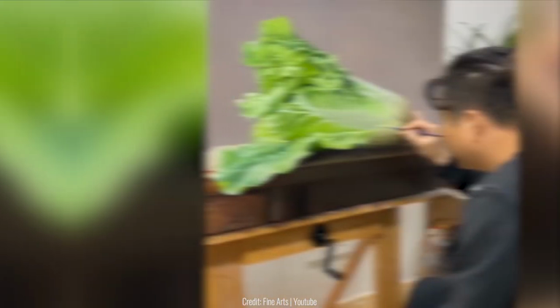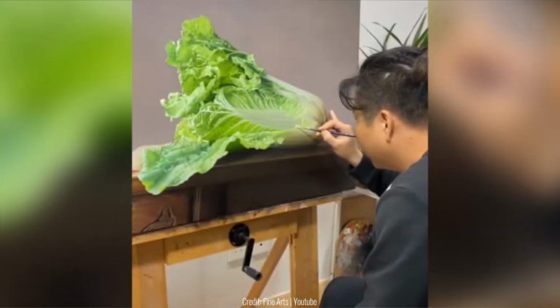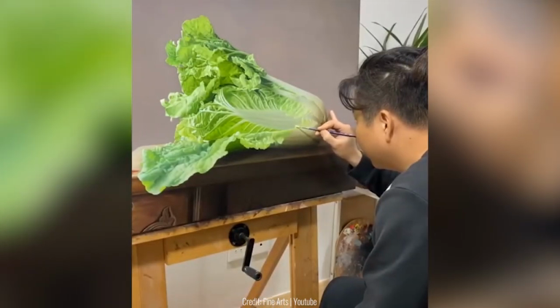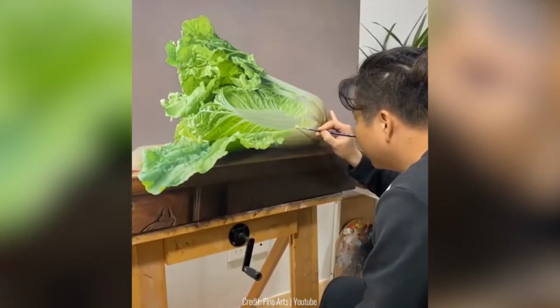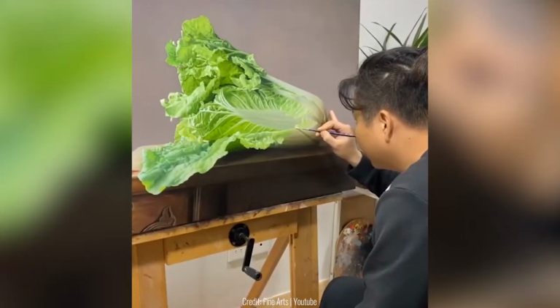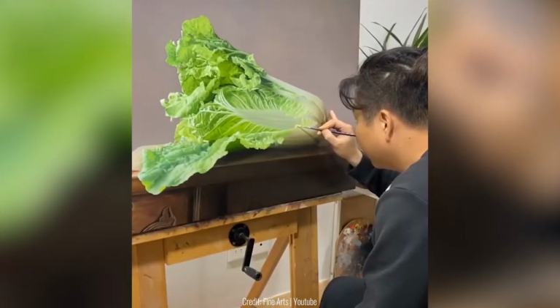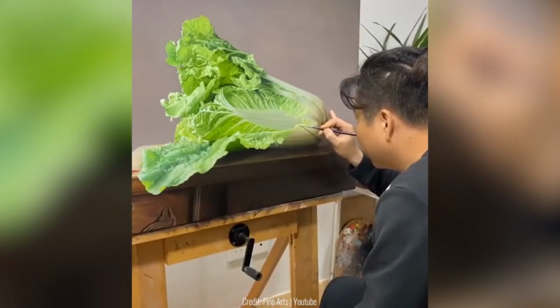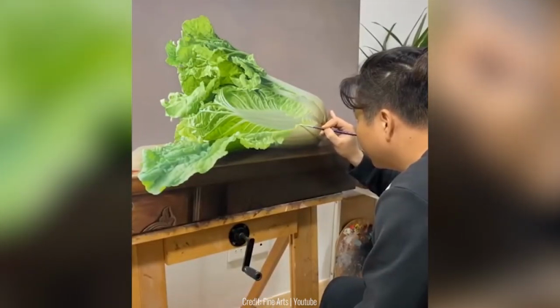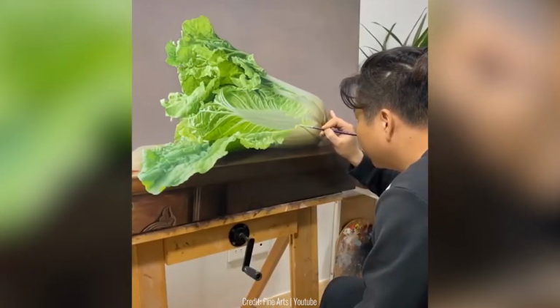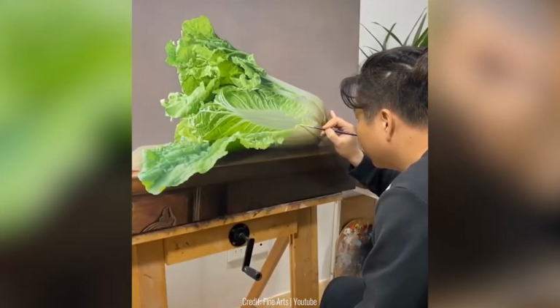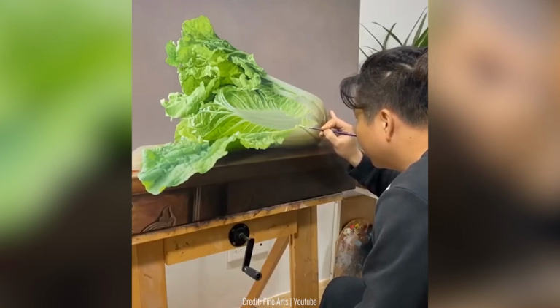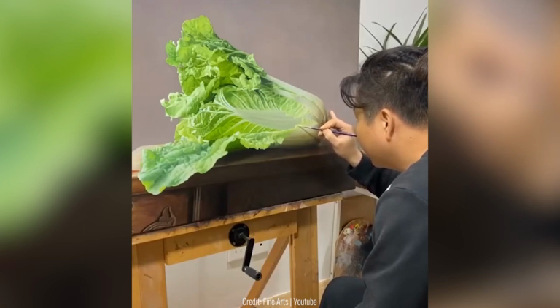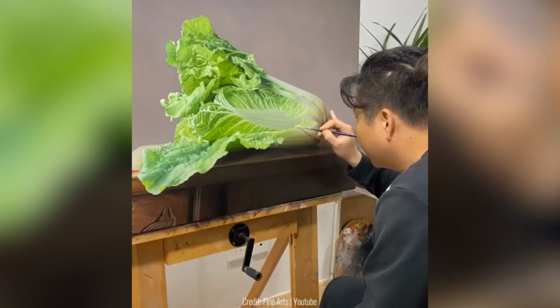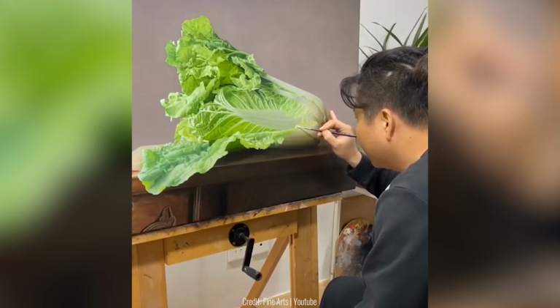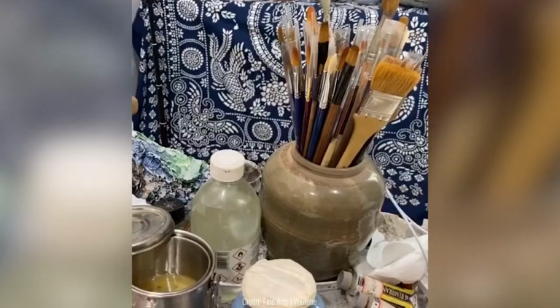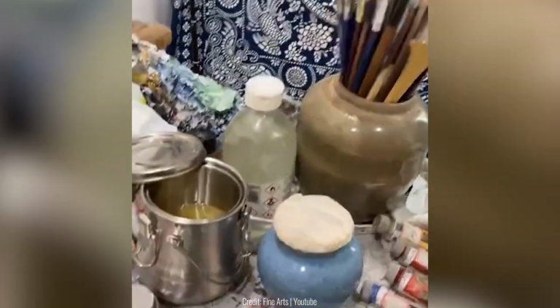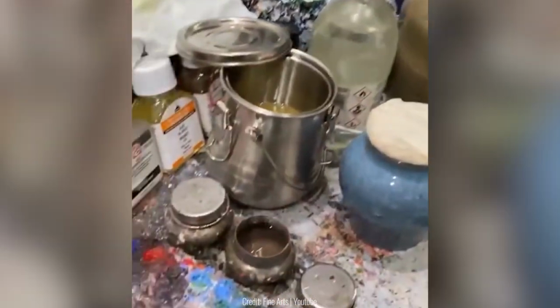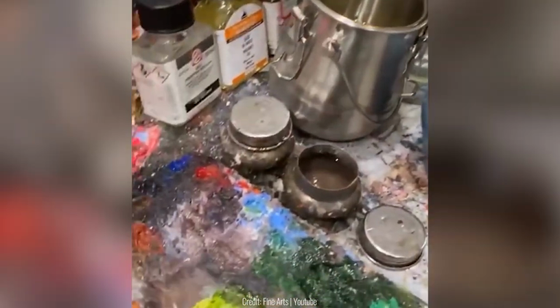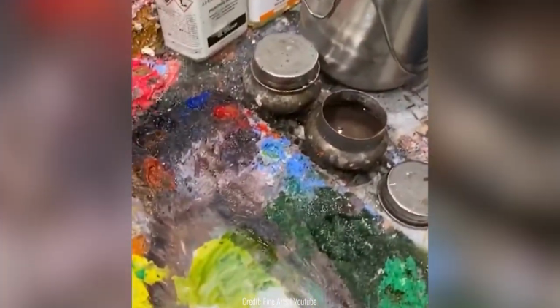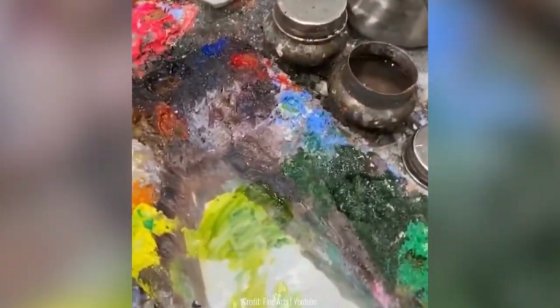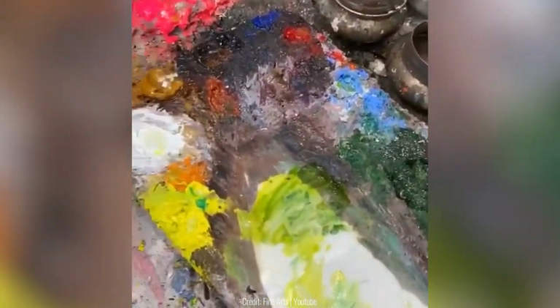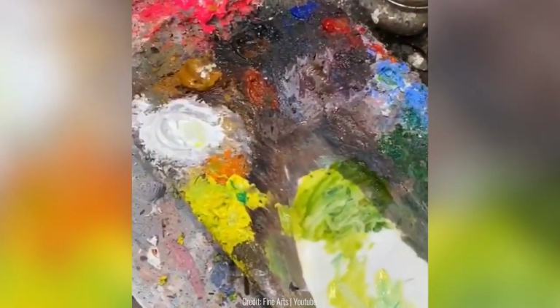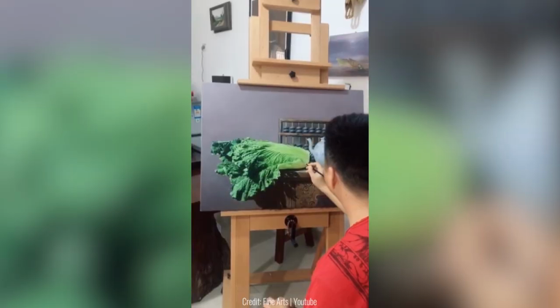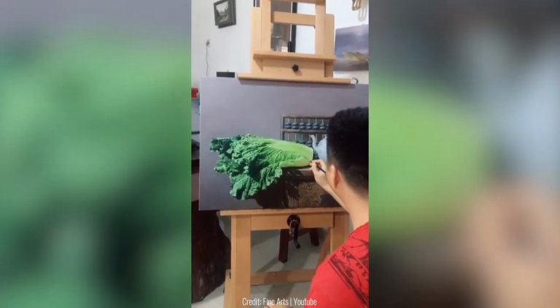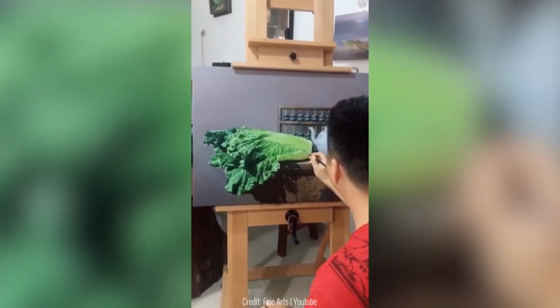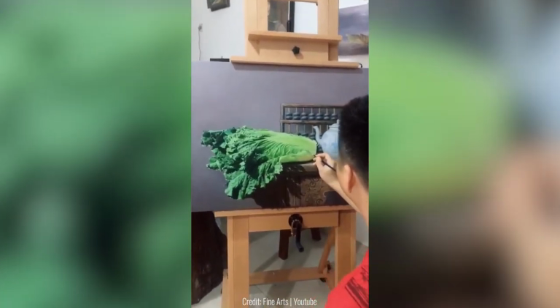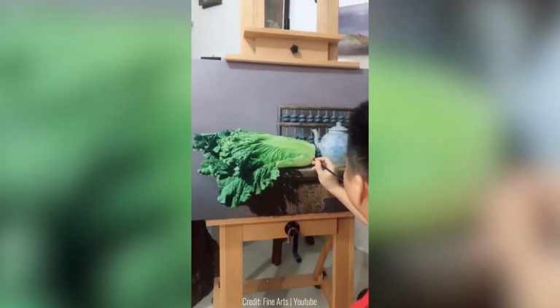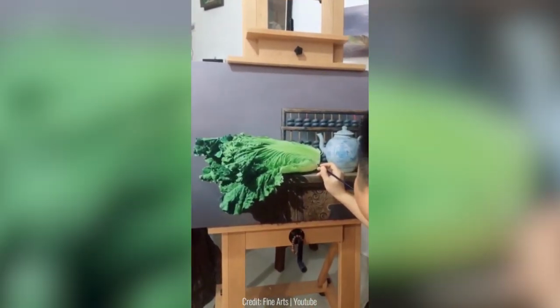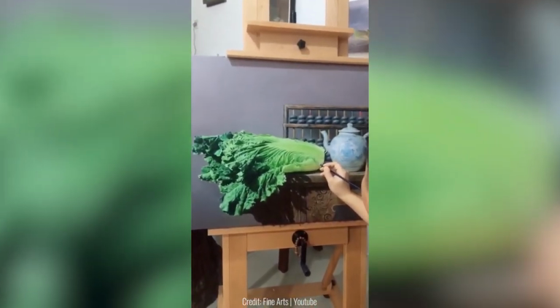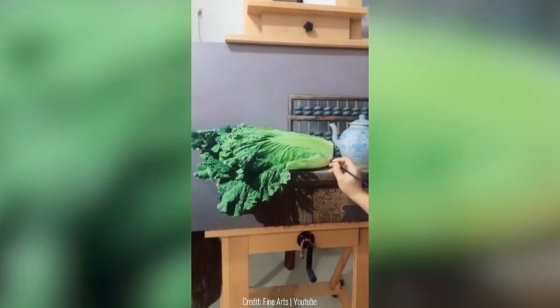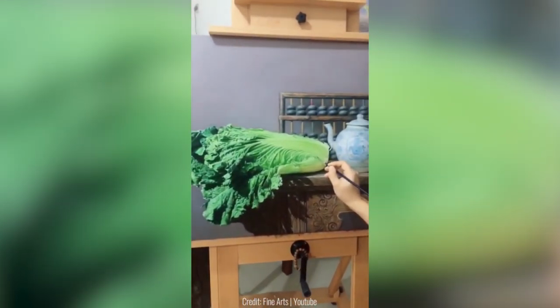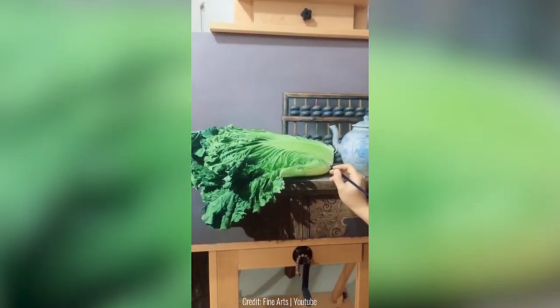We've all seen some shockingly realistic art in our time, but this guy kicks it up a notch even further. He paints a cabbage very up close, and the result looks less like a painting and something closer to a high-resolution photo.